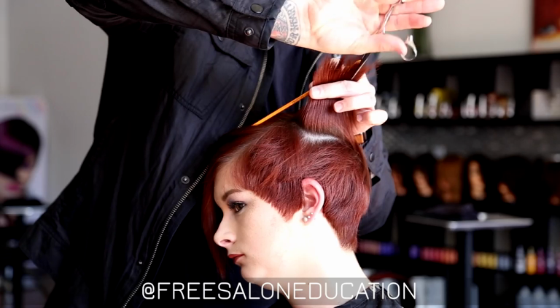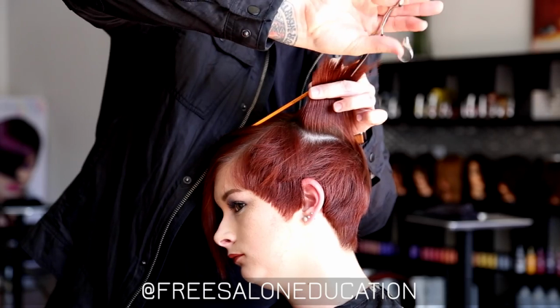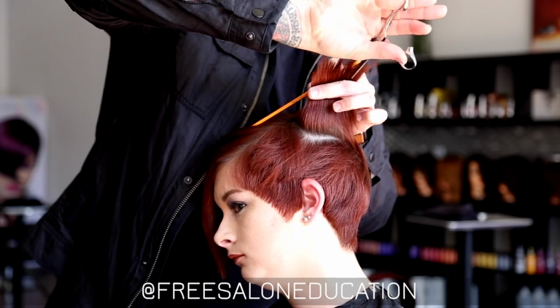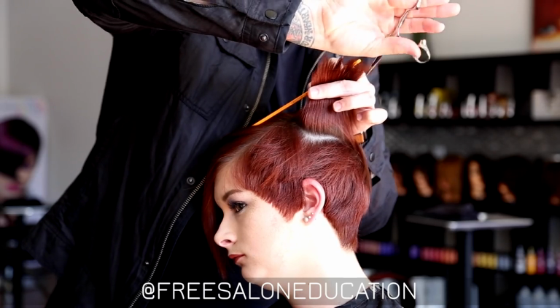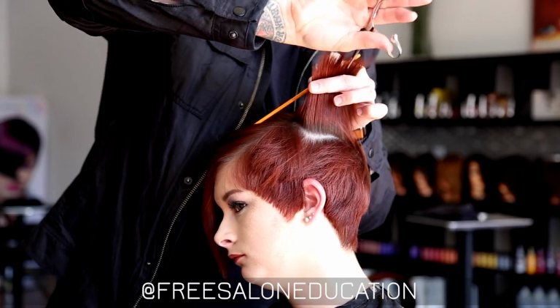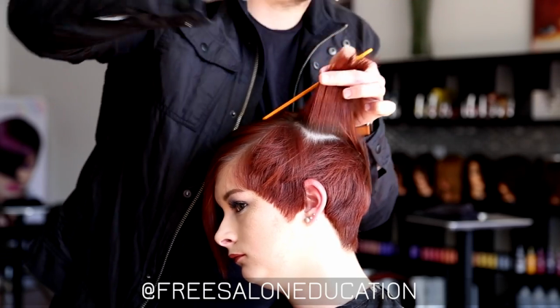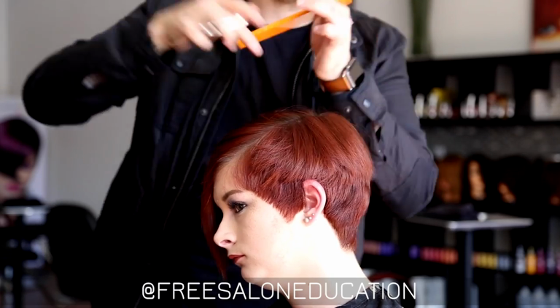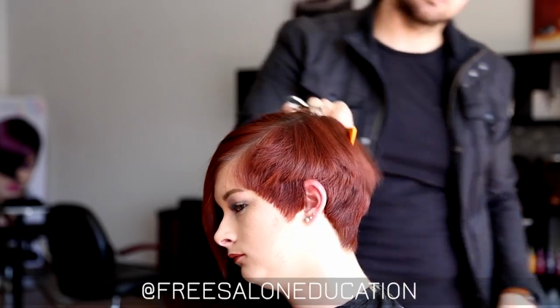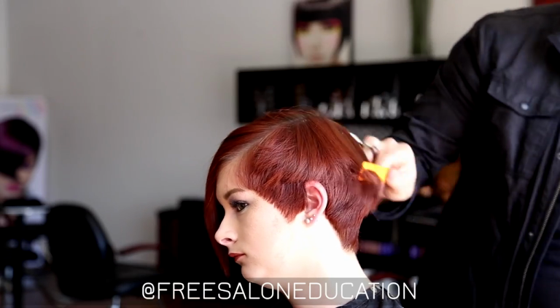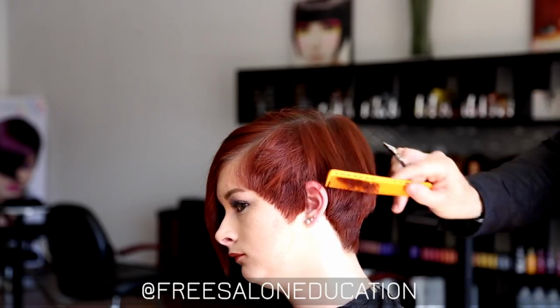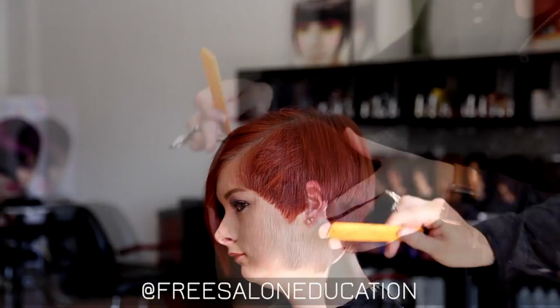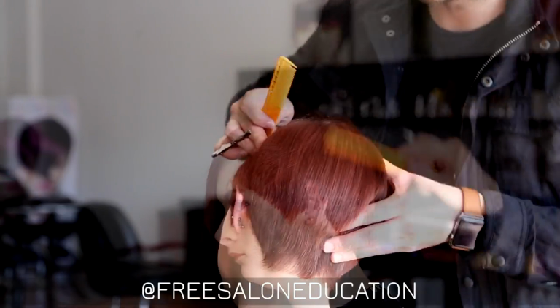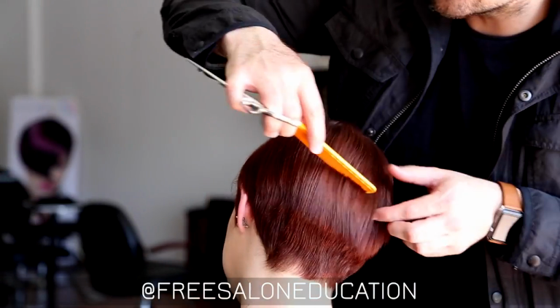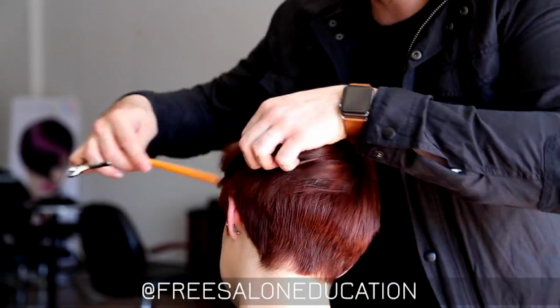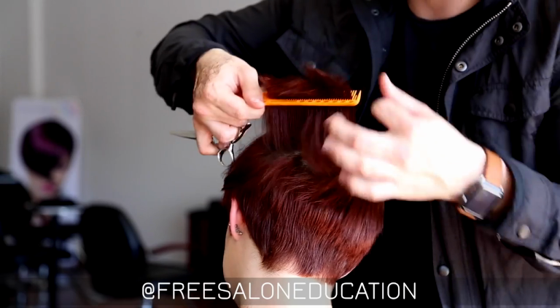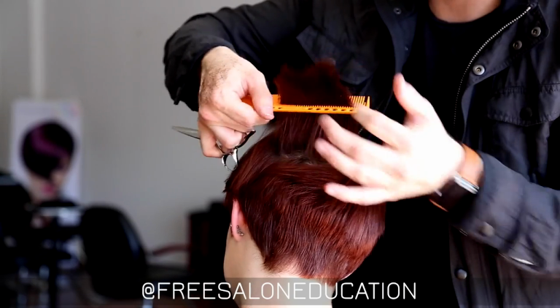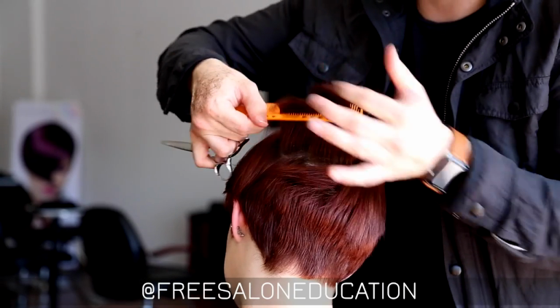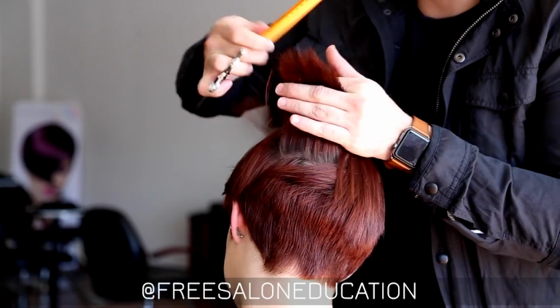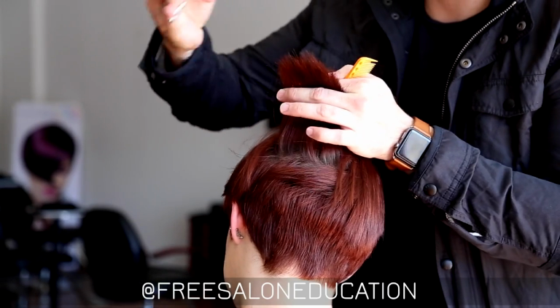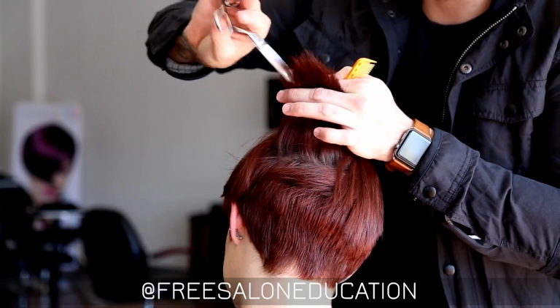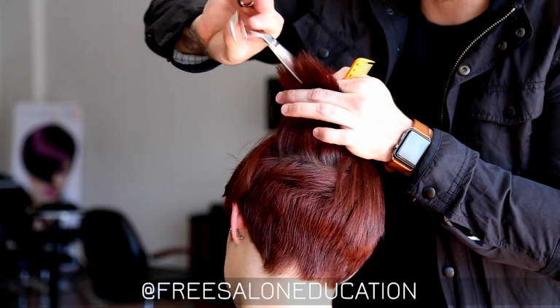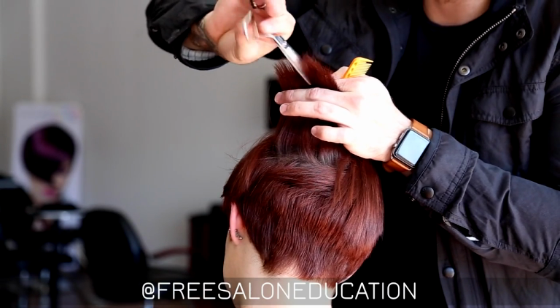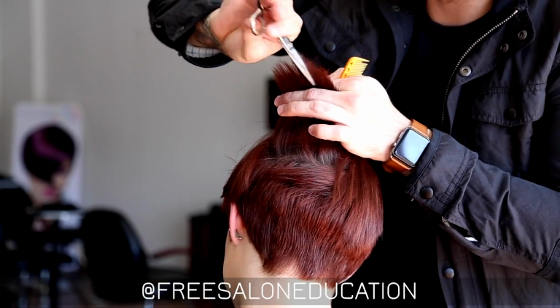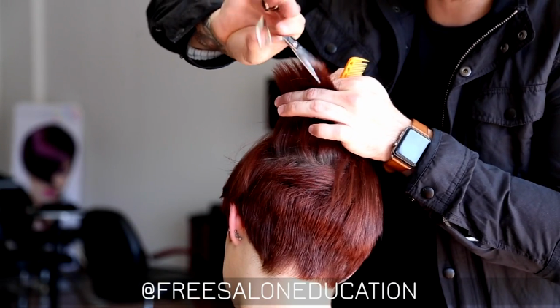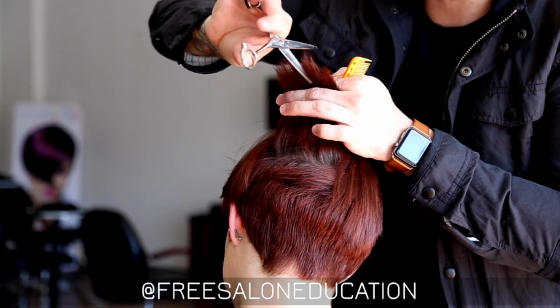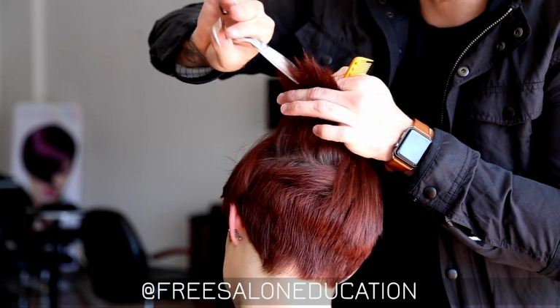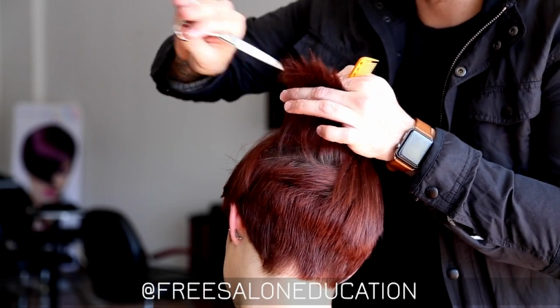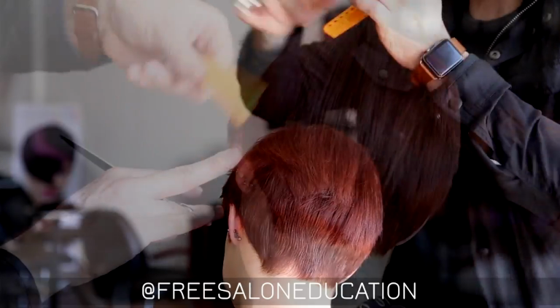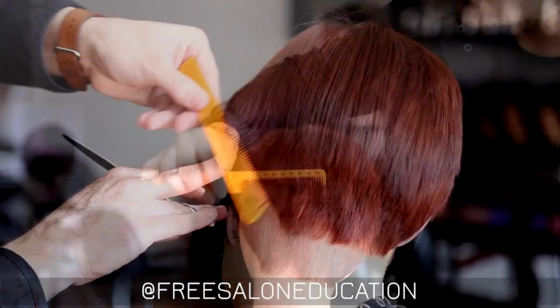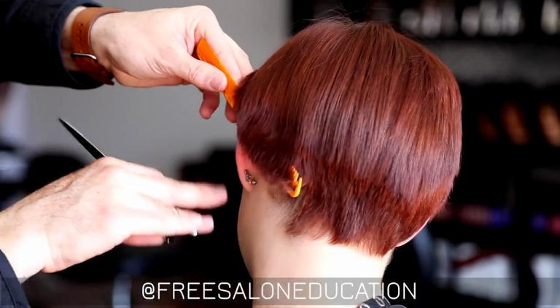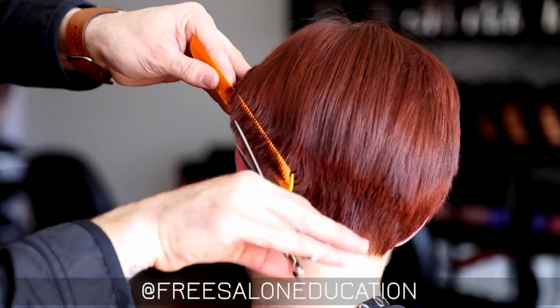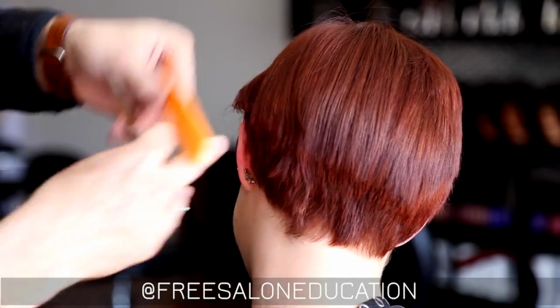Now I want to work in the back because it's a little bit heavier back here — had more over-direction. I want to go through horizontally and do some point cutting because that allows me to work better with the shape.